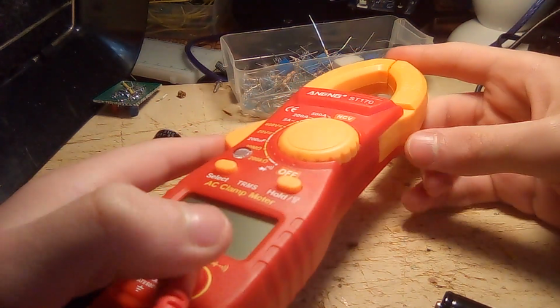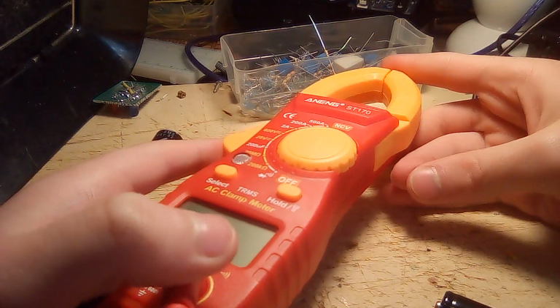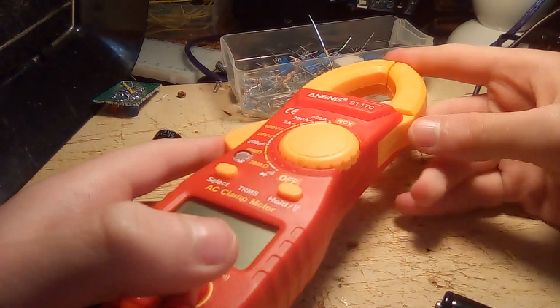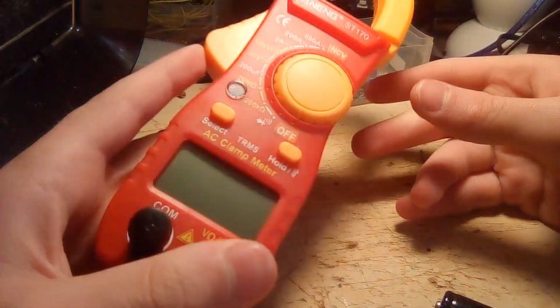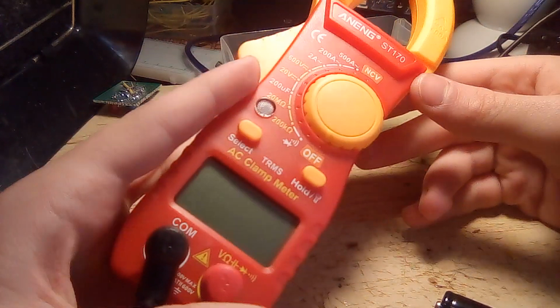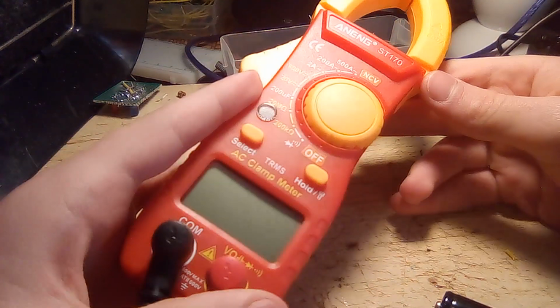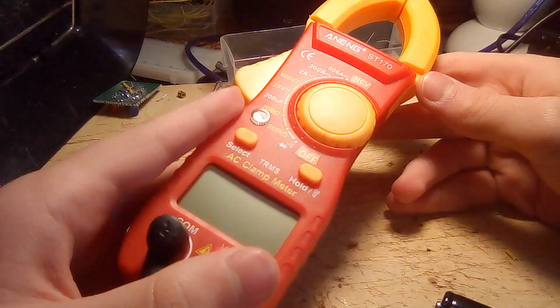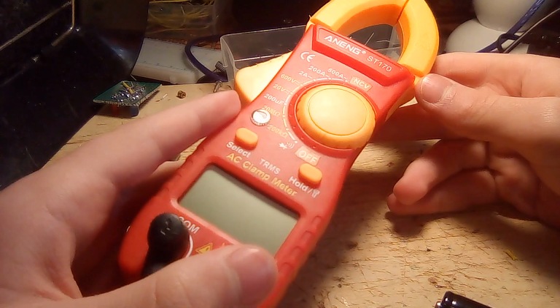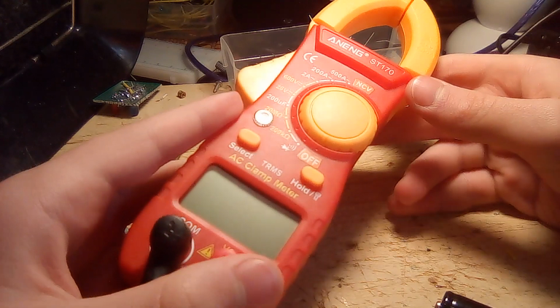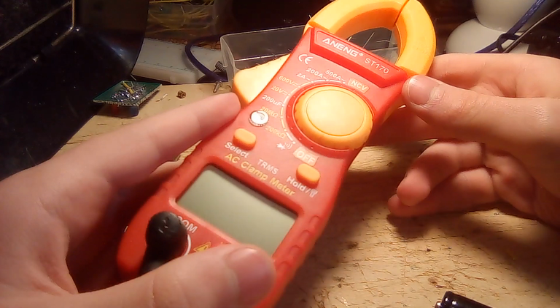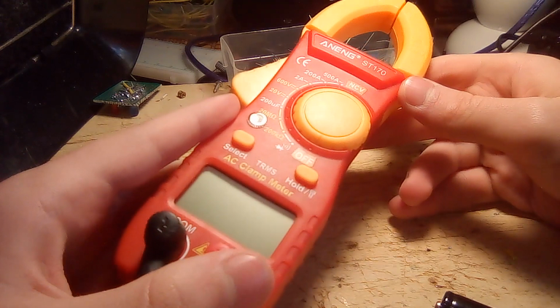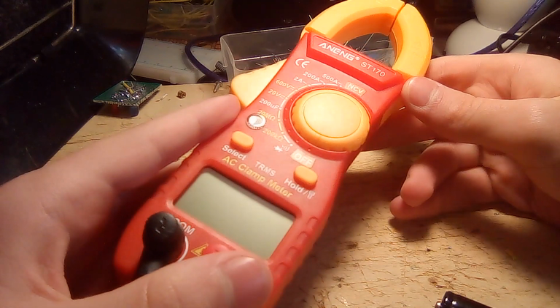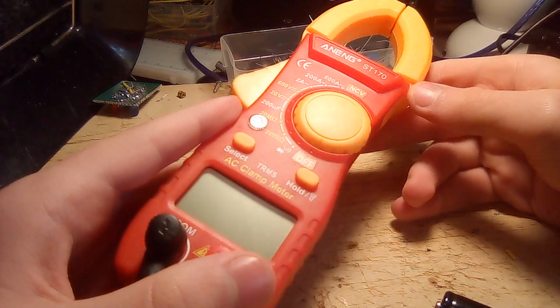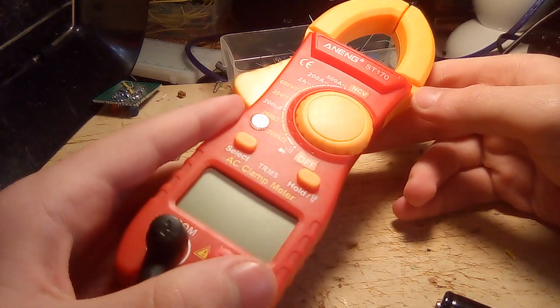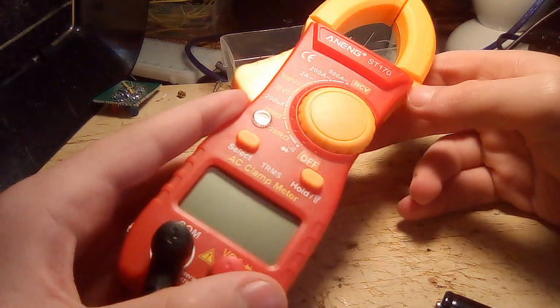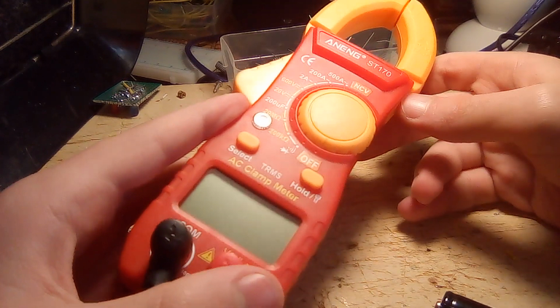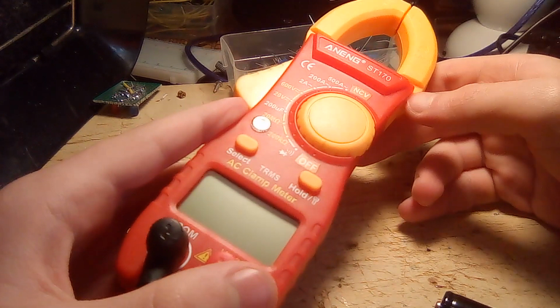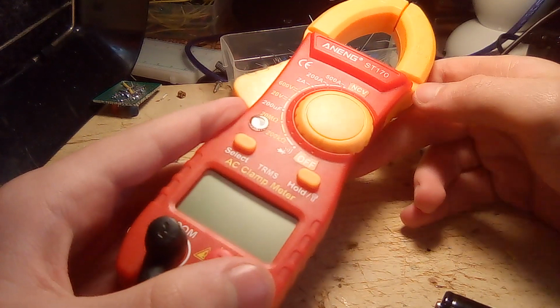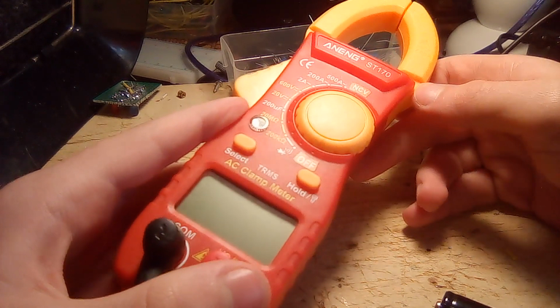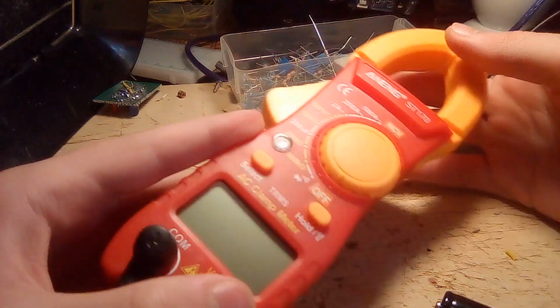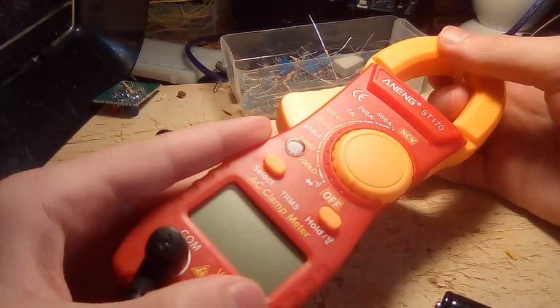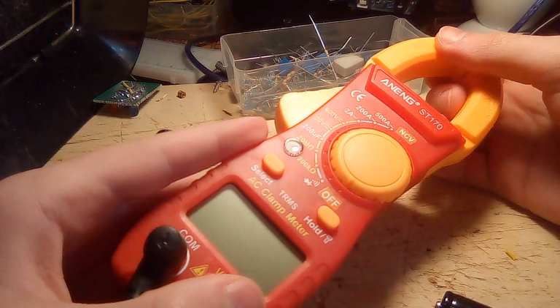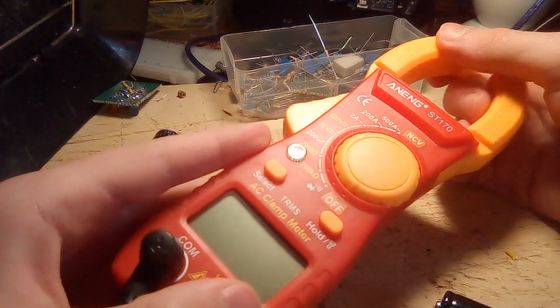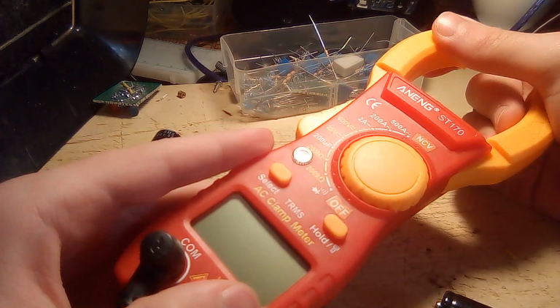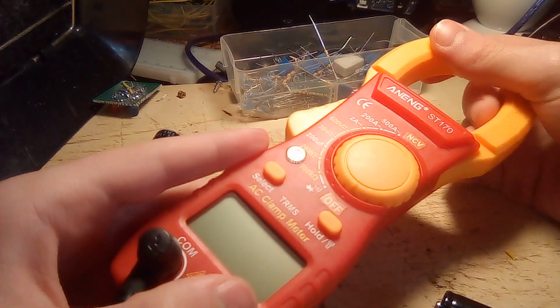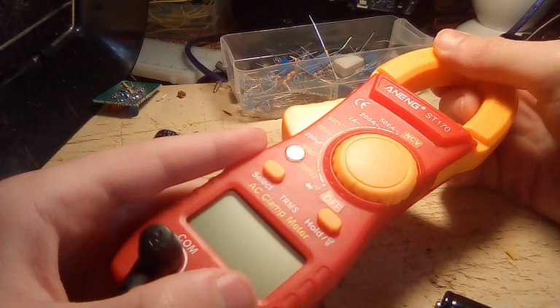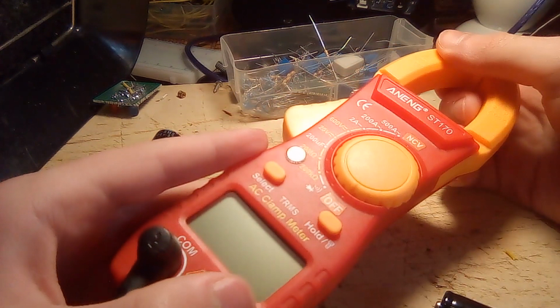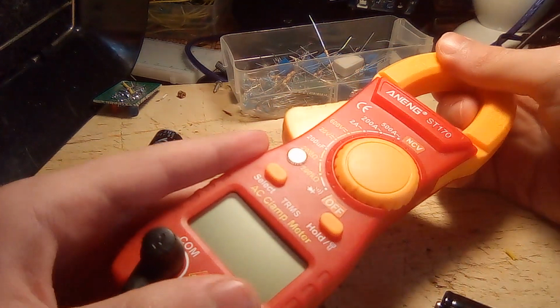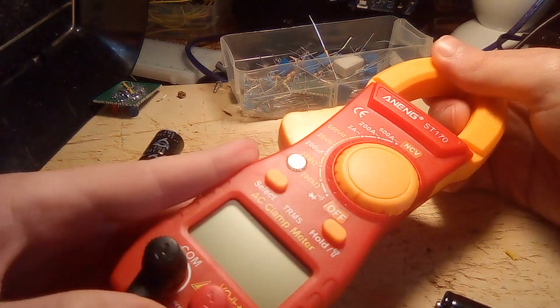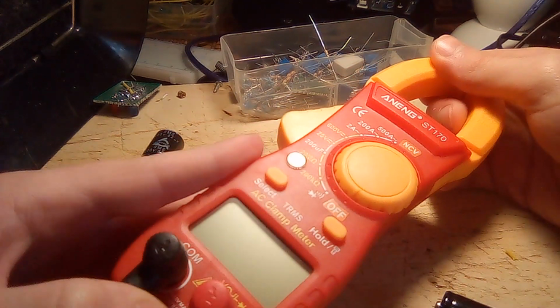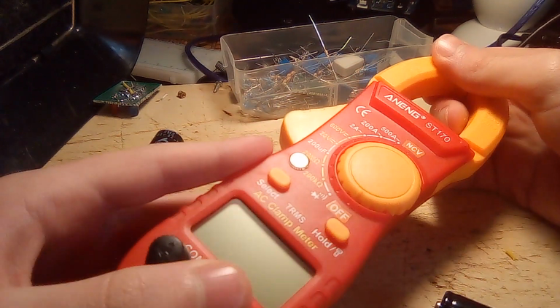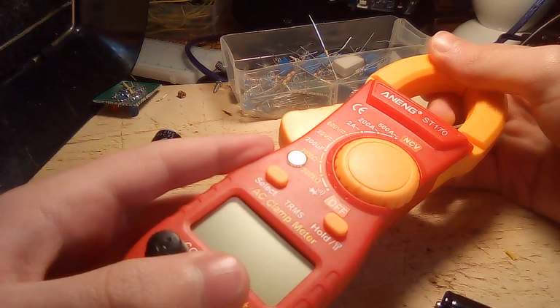But it's good enough. The main reason that I bought this was as a replacement for my old multimeter, which was fine, but it died because of a reverse voltage applied to its battery contacts.